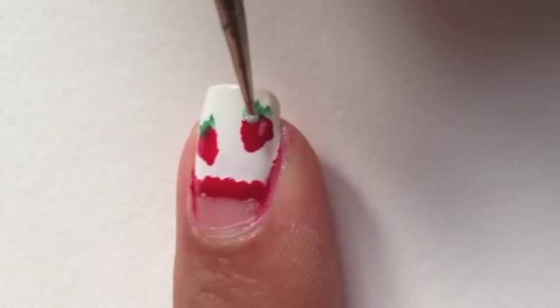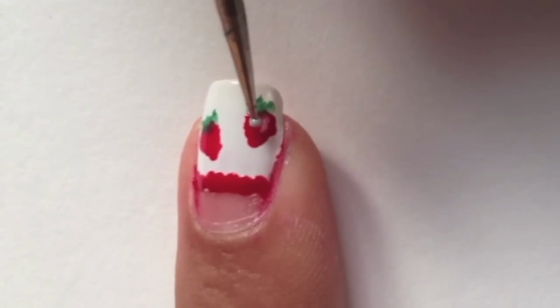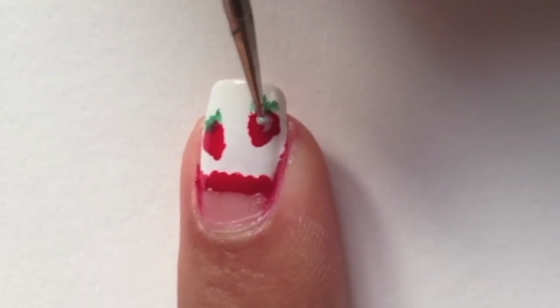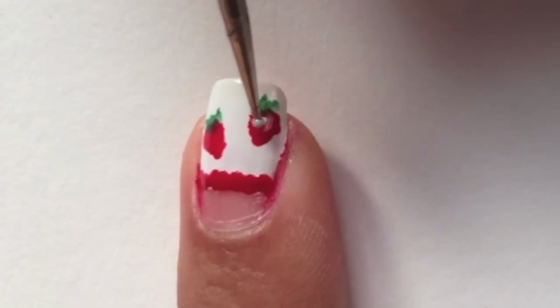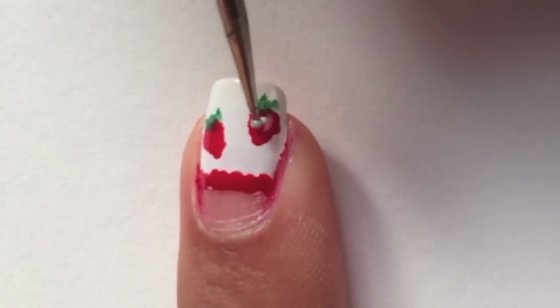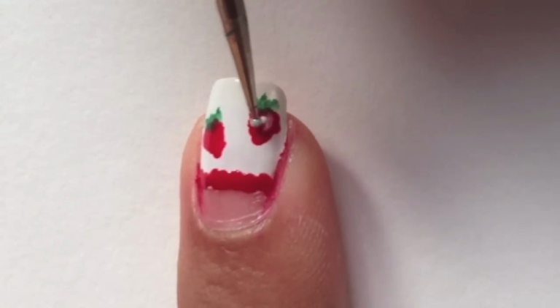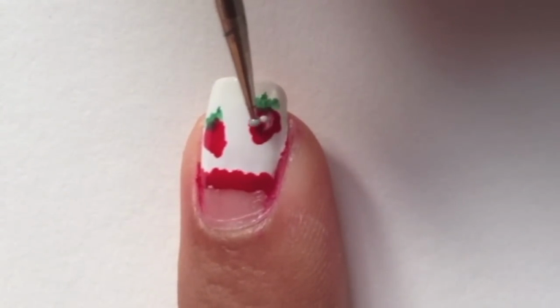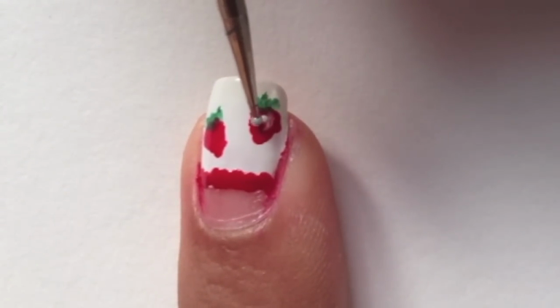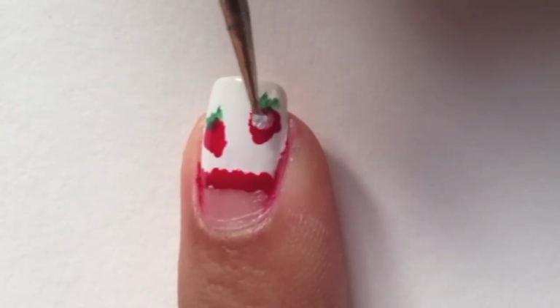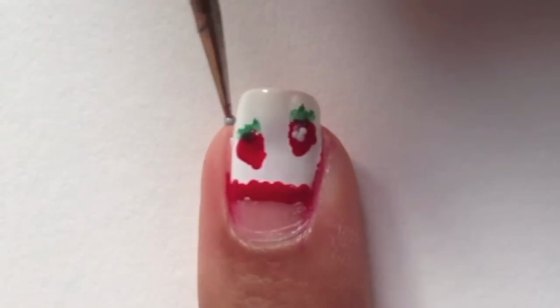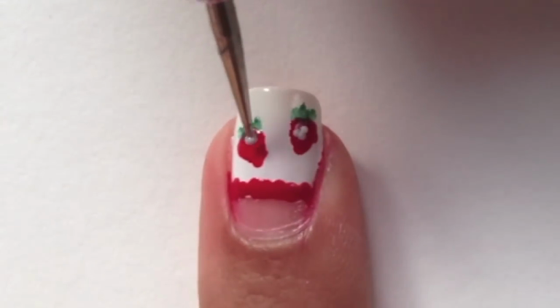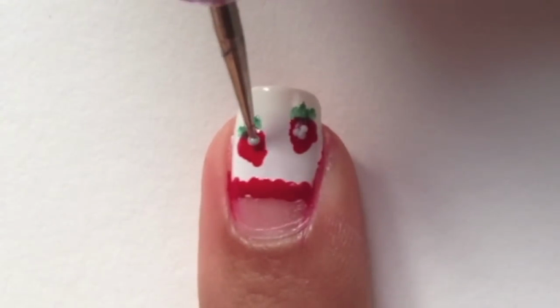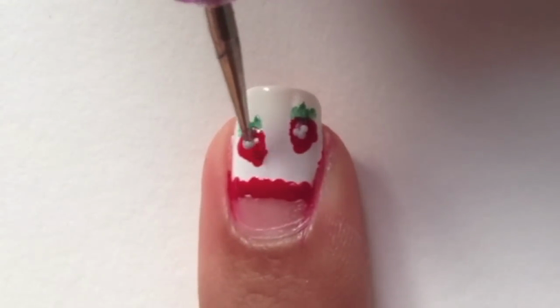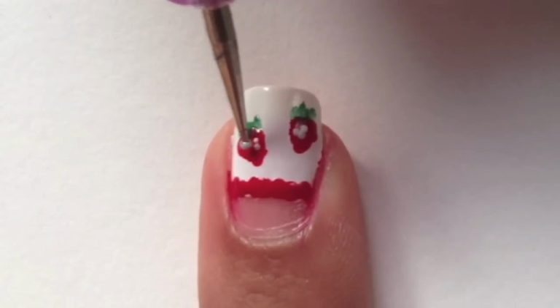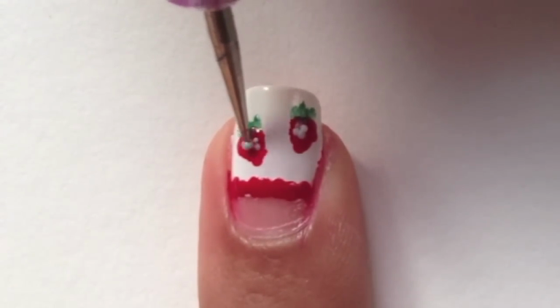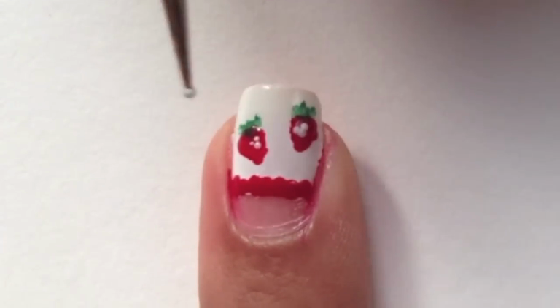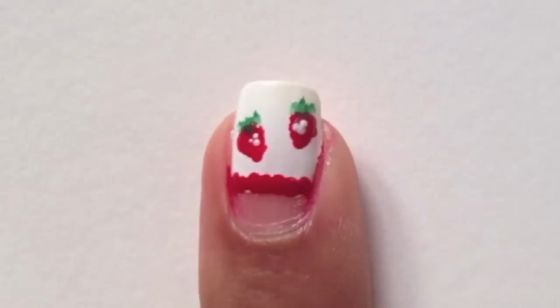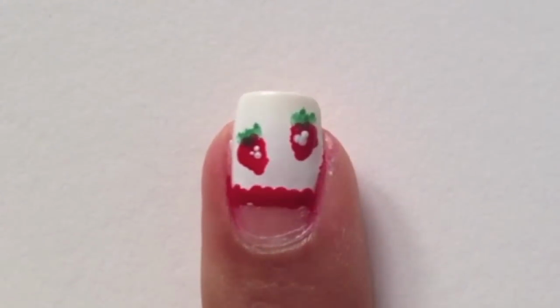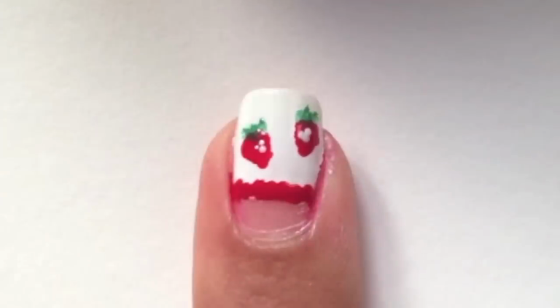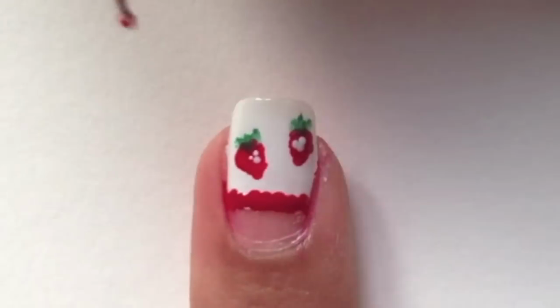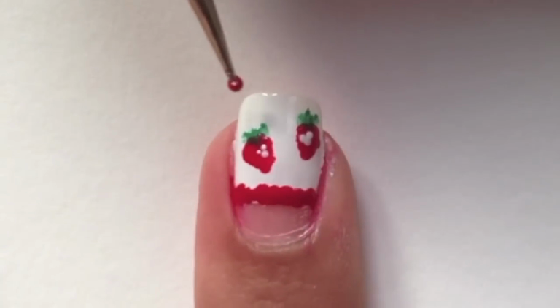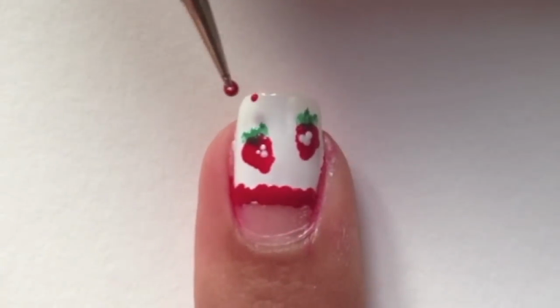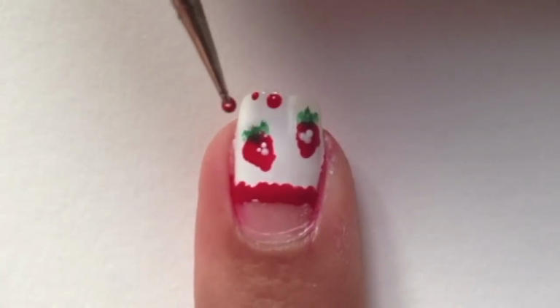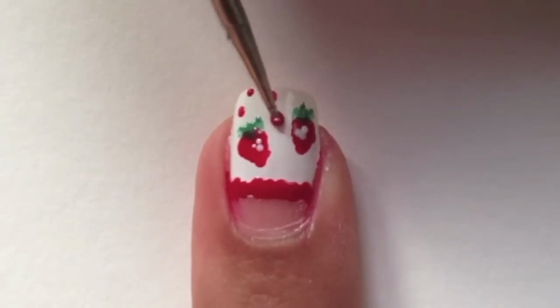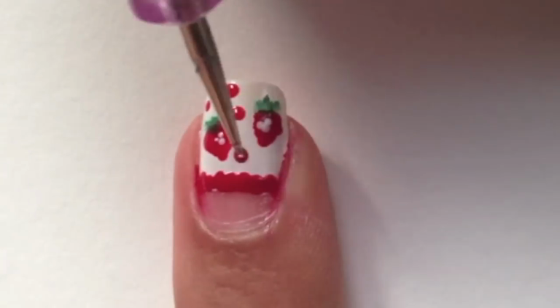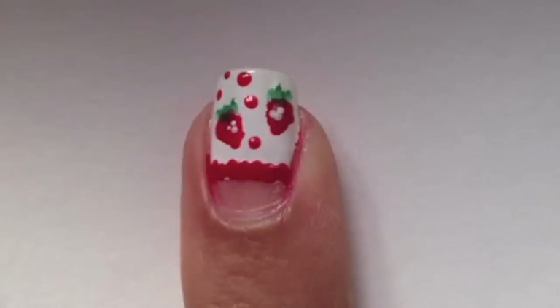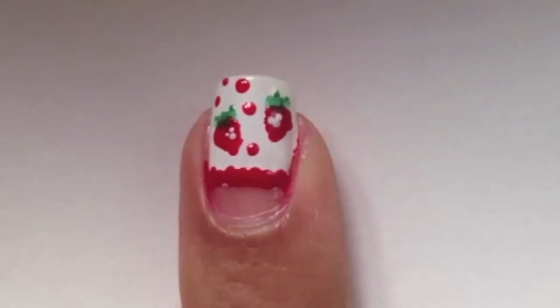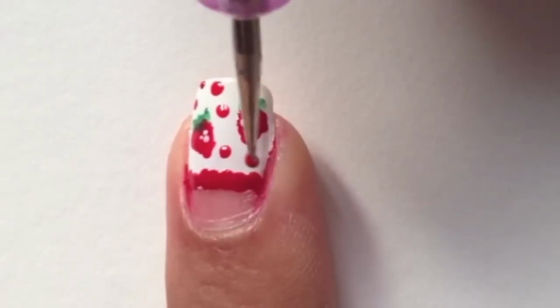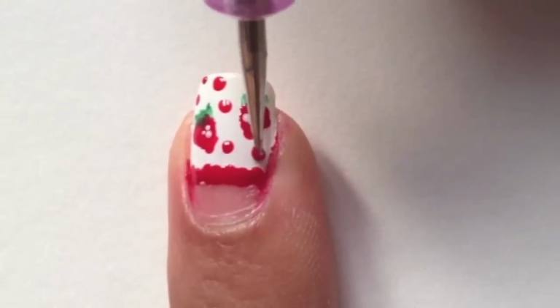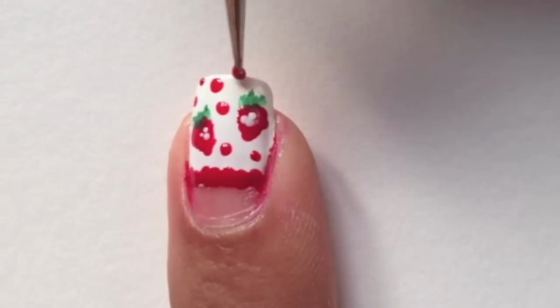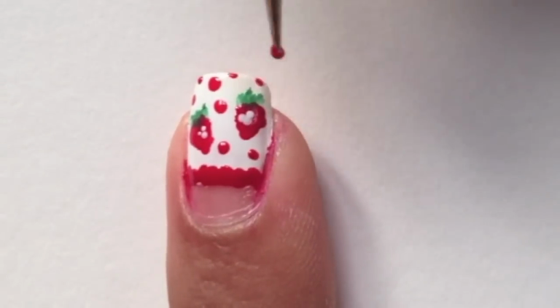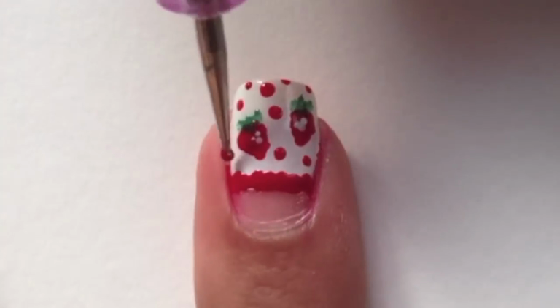With a dotting tool dipped in white polish, dot on some dots for the seeds on the strawberries. Then with a dotting tool dipped in red polish, dot on dots on the white polish like this.